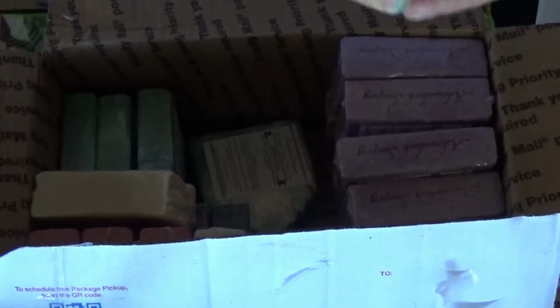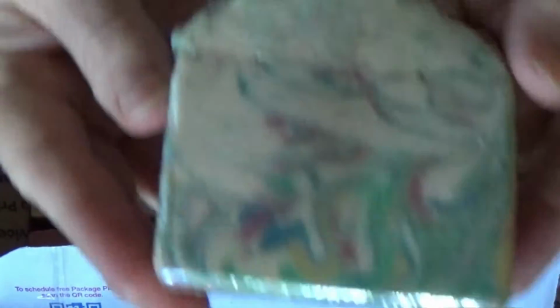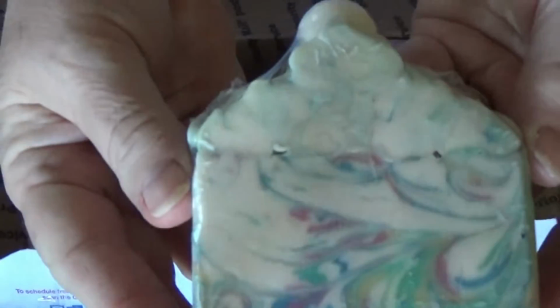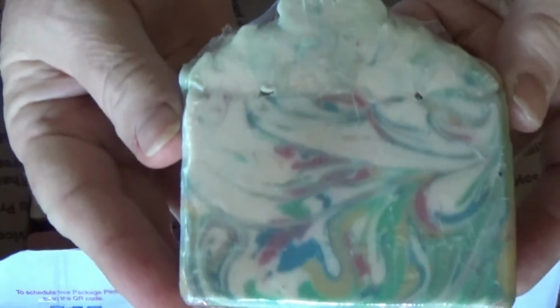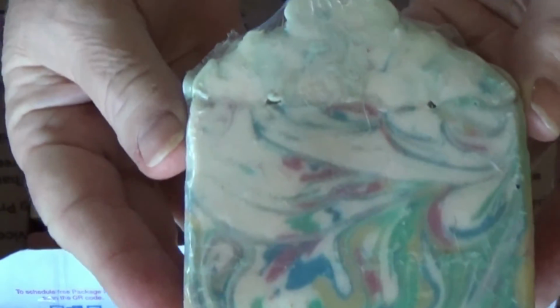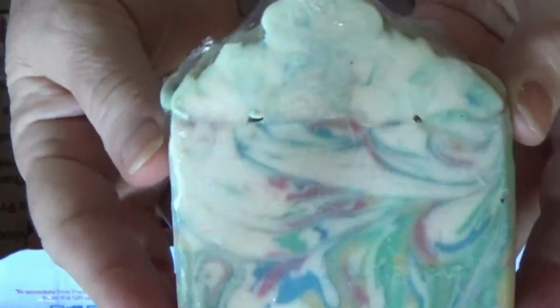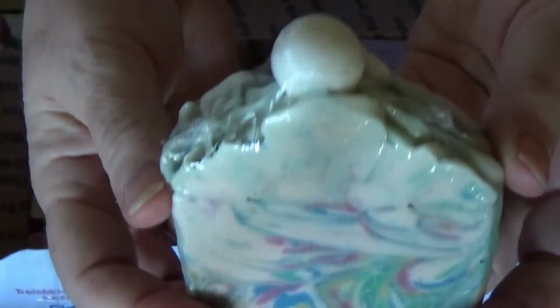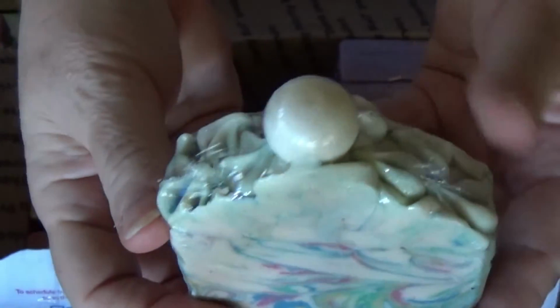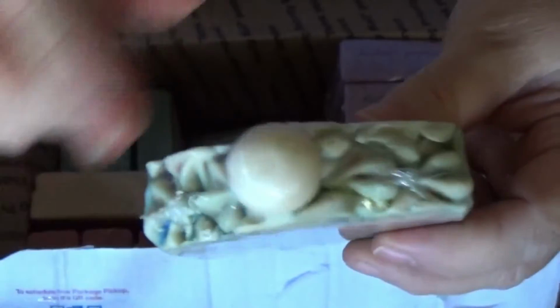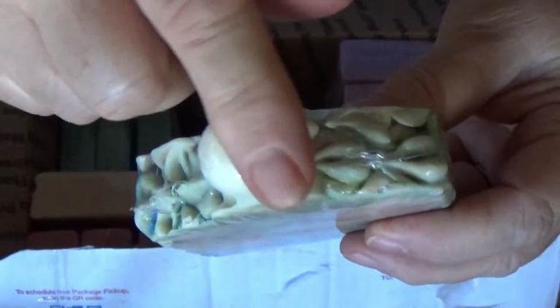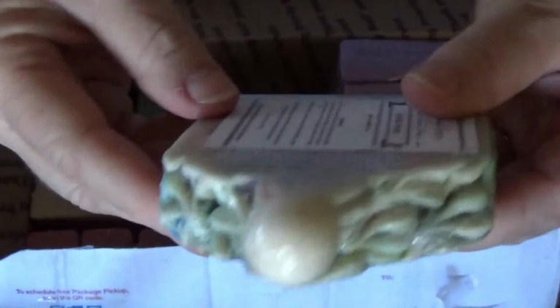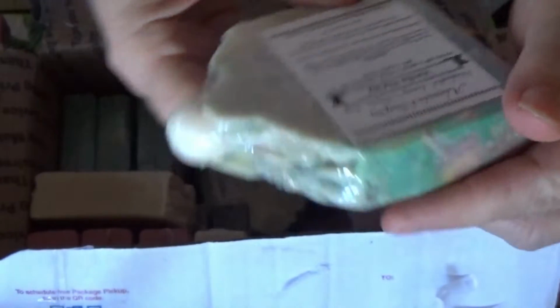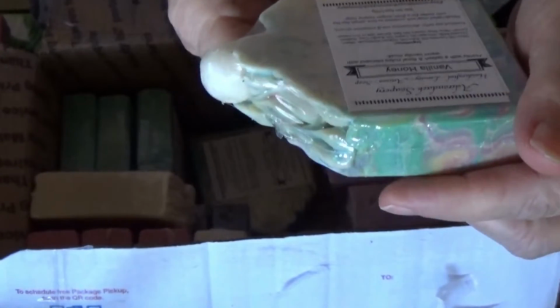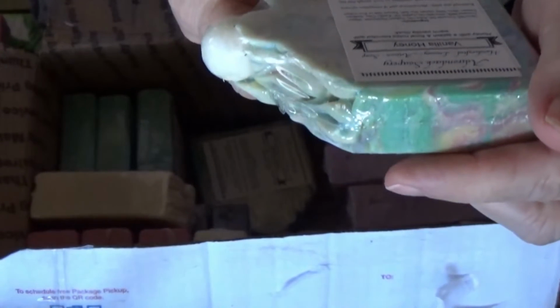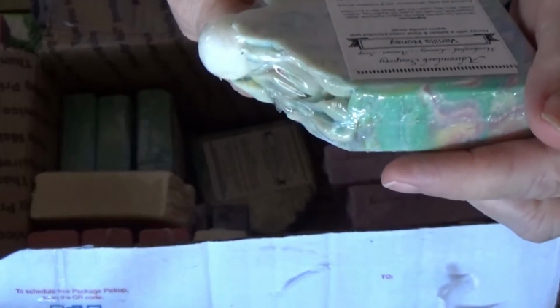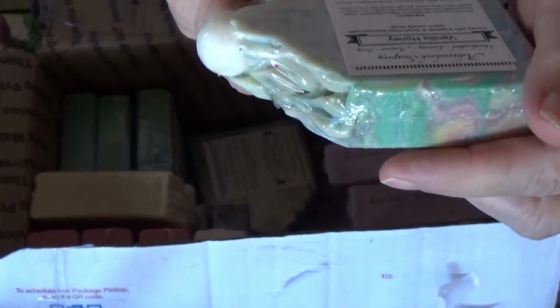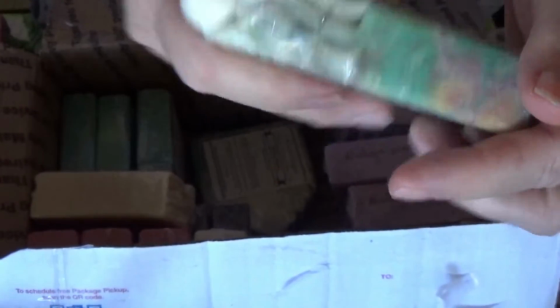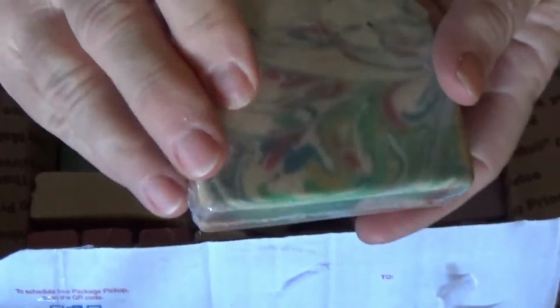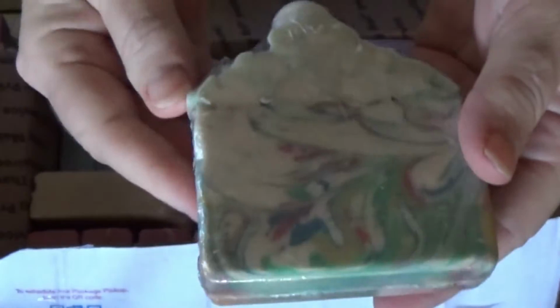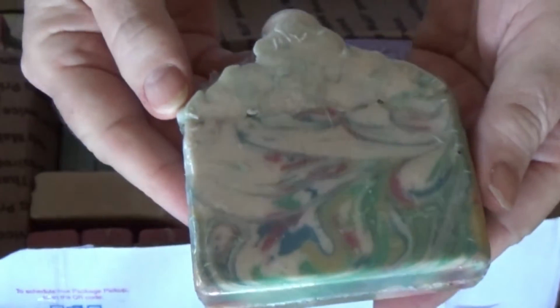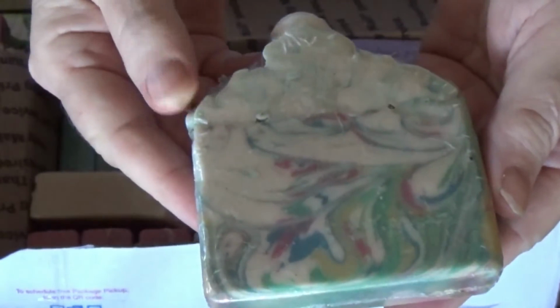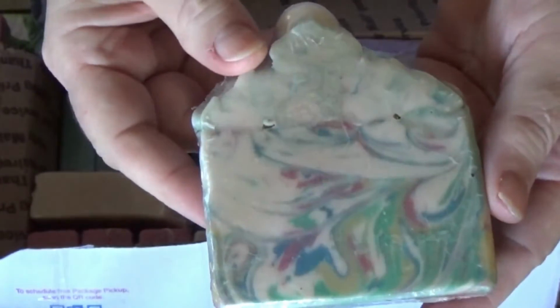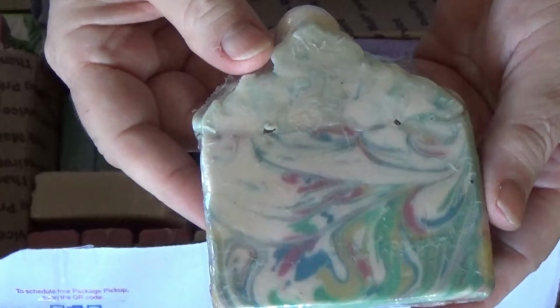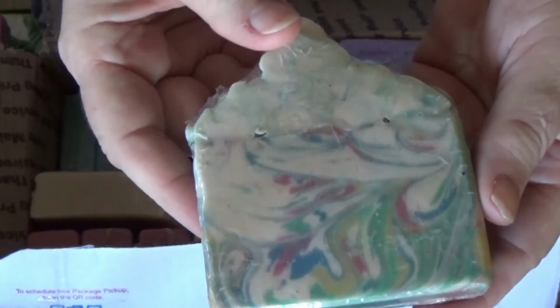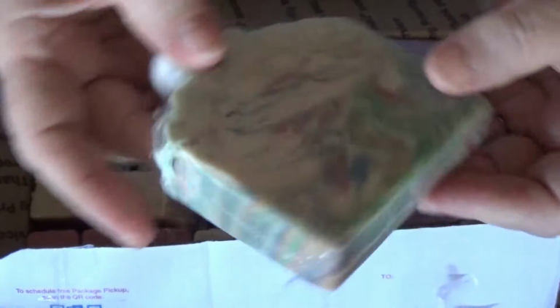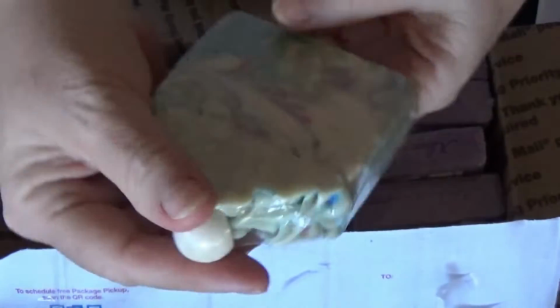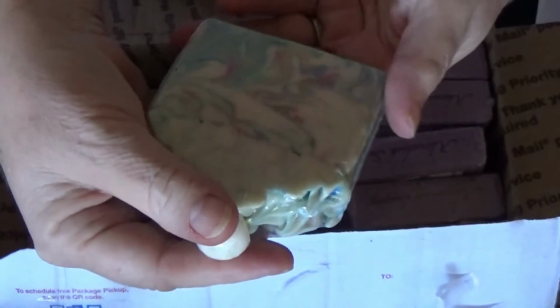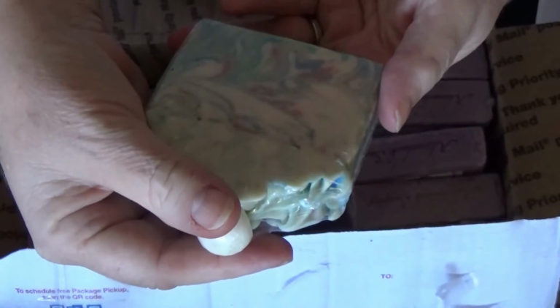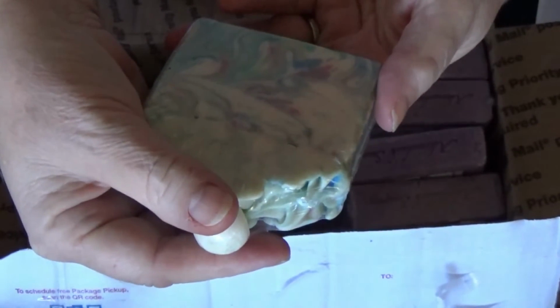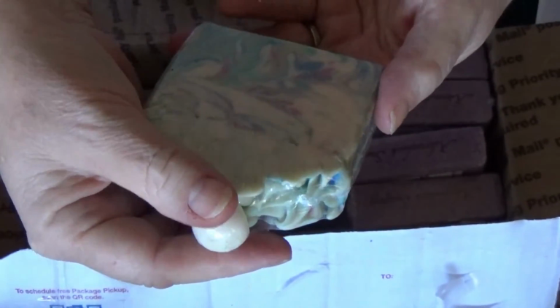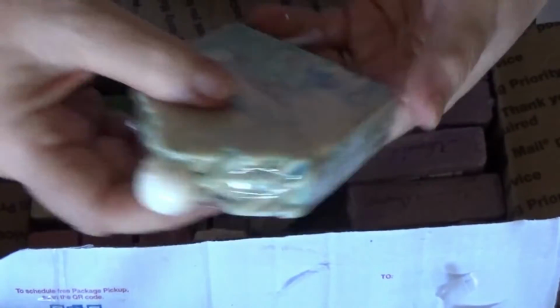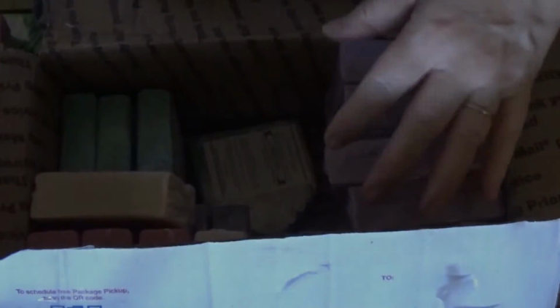Look at this one, how pretty — got that nice little embed on the top. This is called Vanilla Honey. So pretty, oh my gosh, that is just gorgeous.